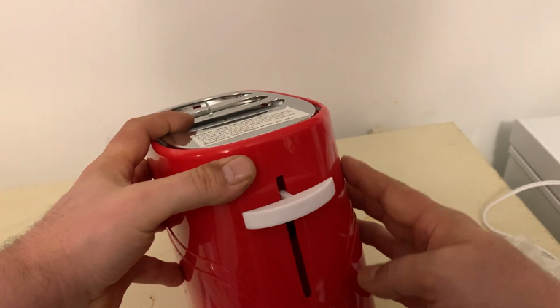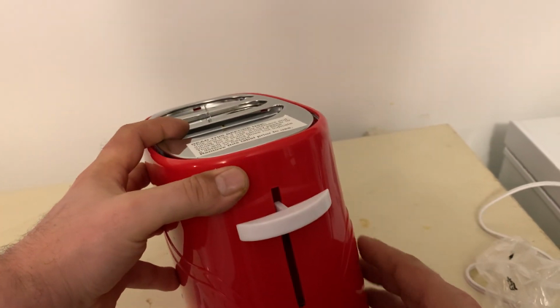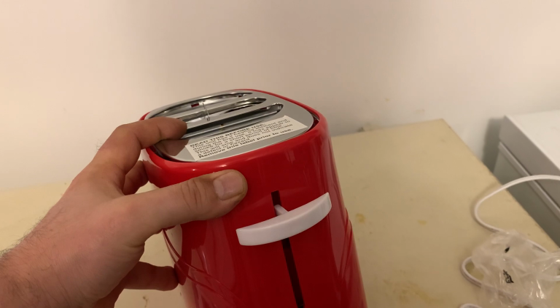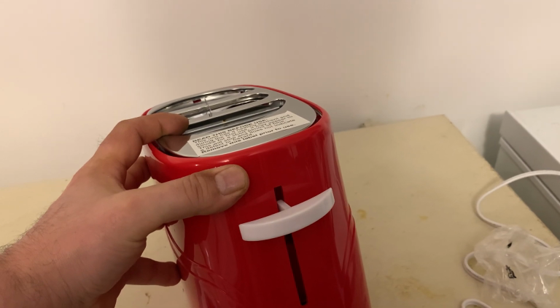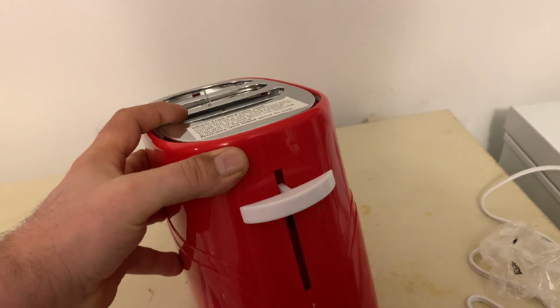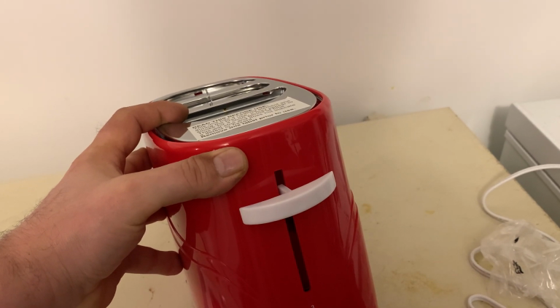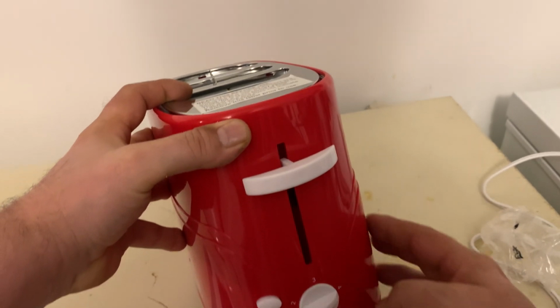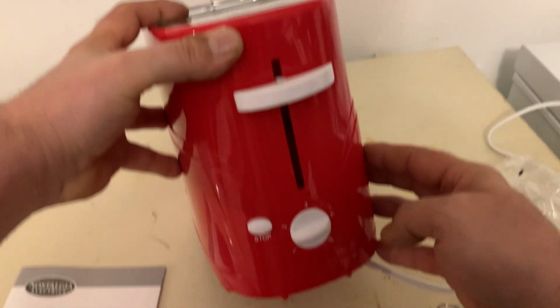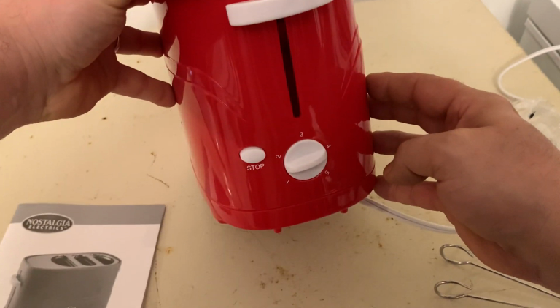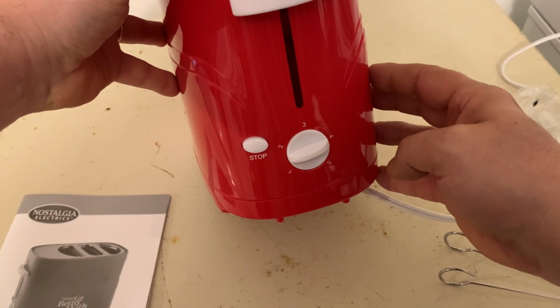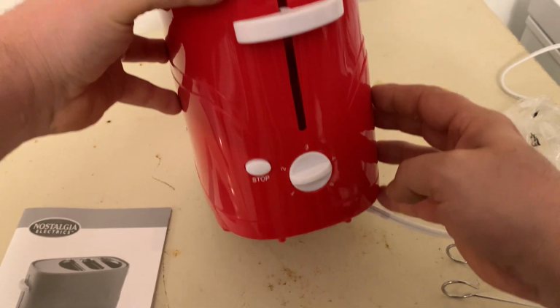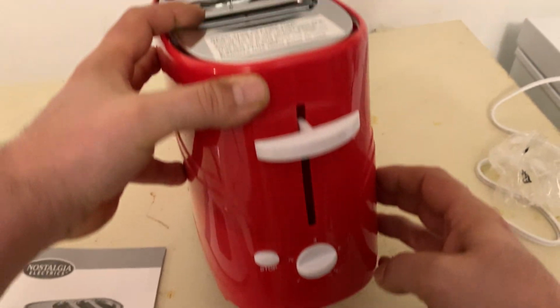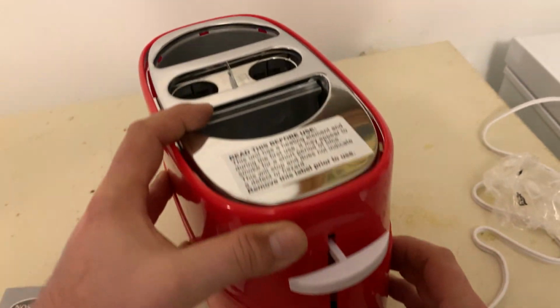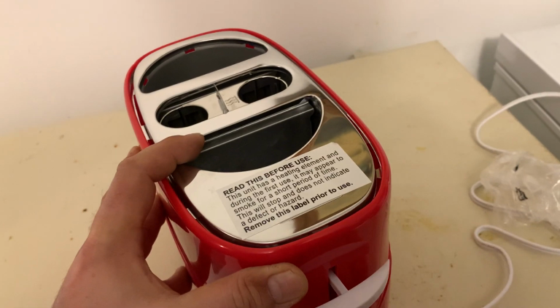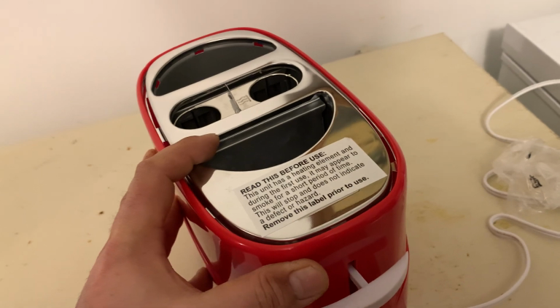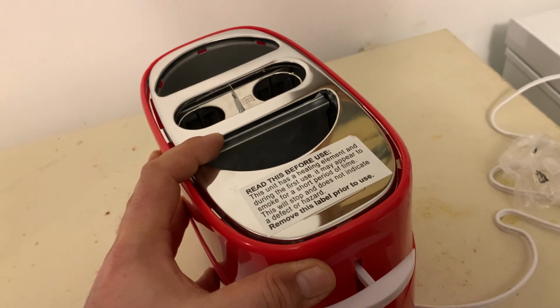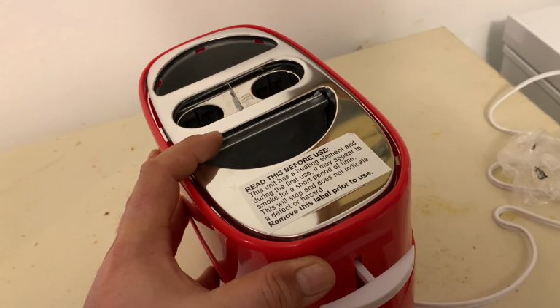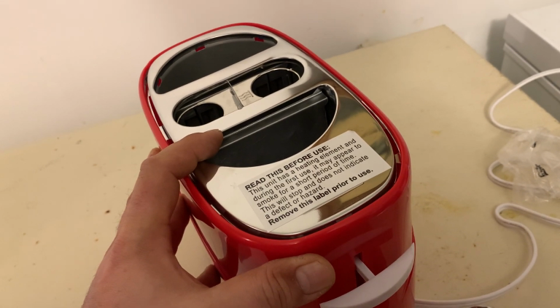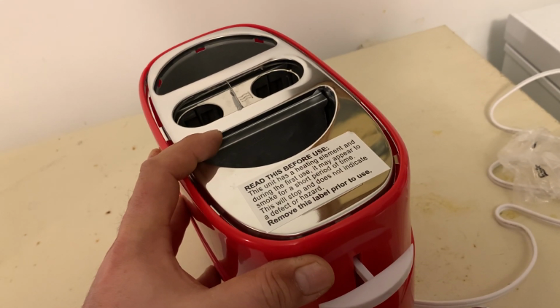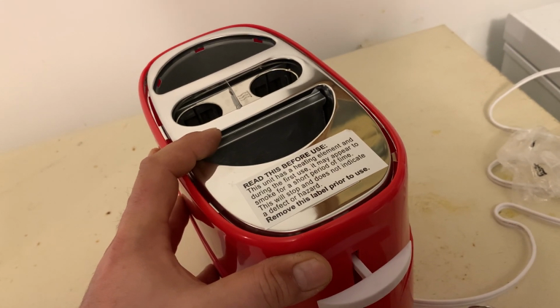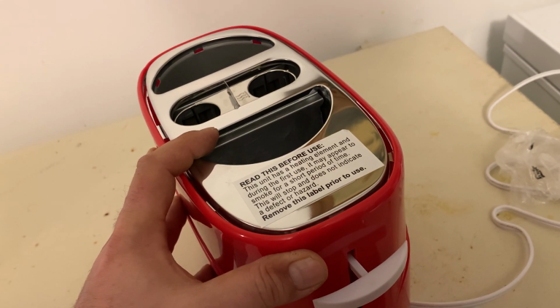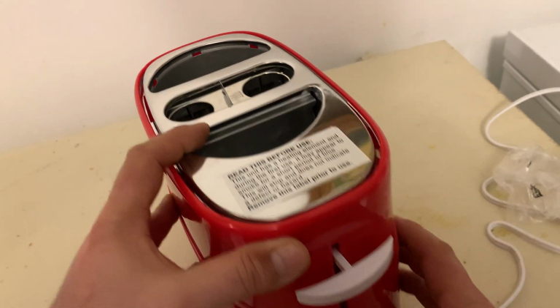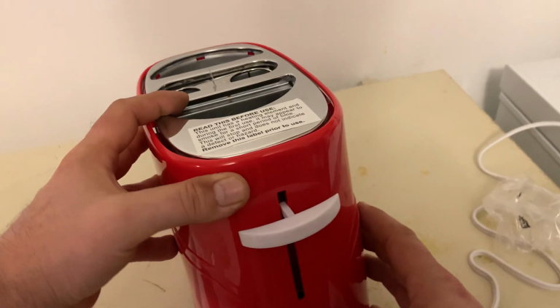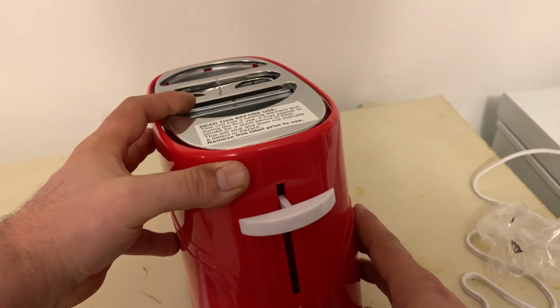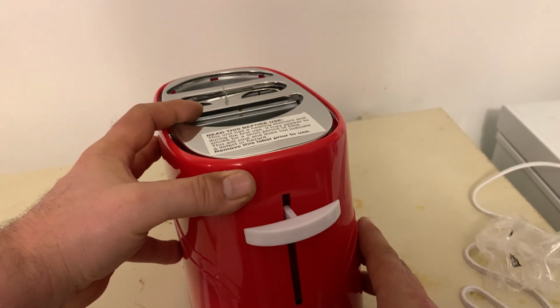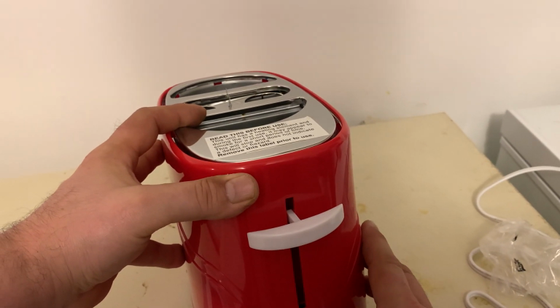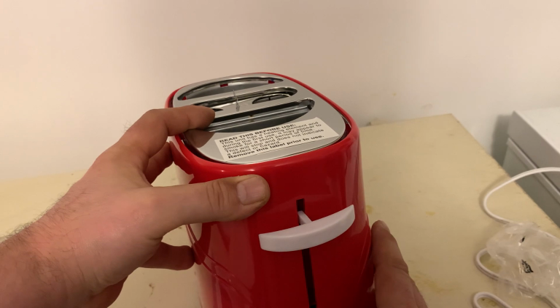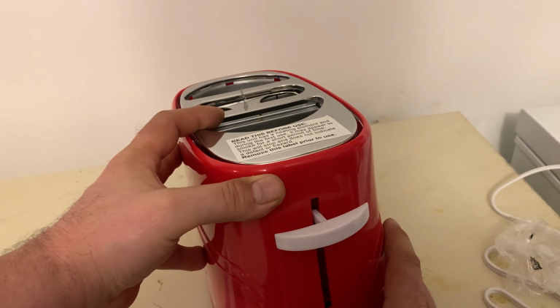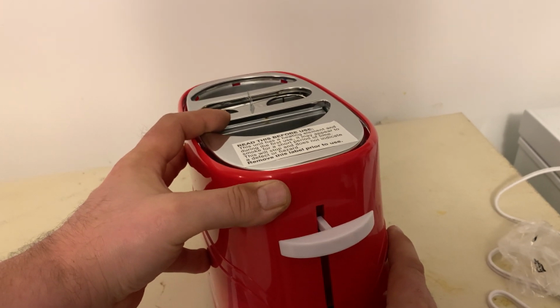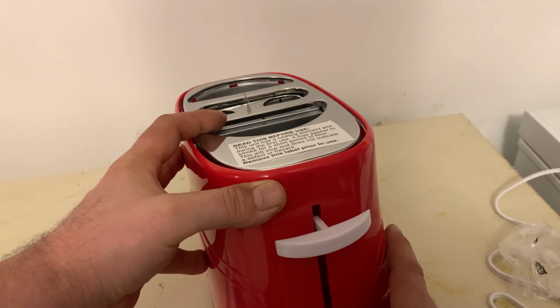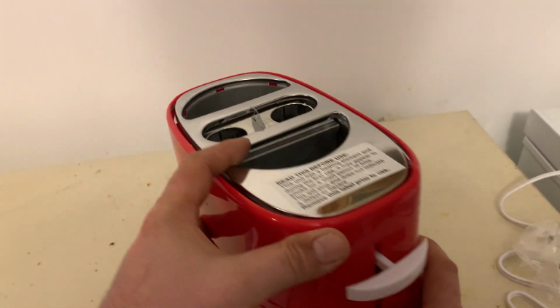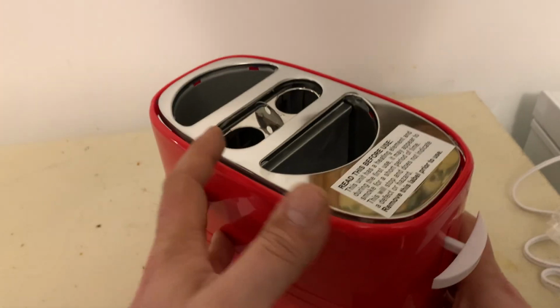It's got some settings here: one, two, three, four, five — which you can set how much you want toasted, how you want it toasted, how long you want to cook it. And then there's a nice stop button there.